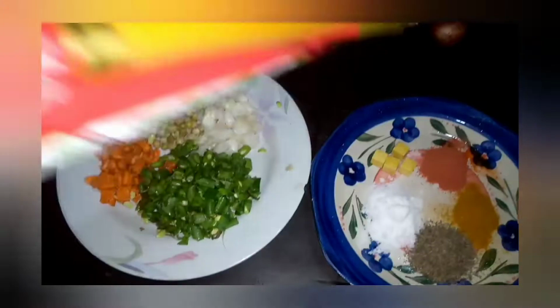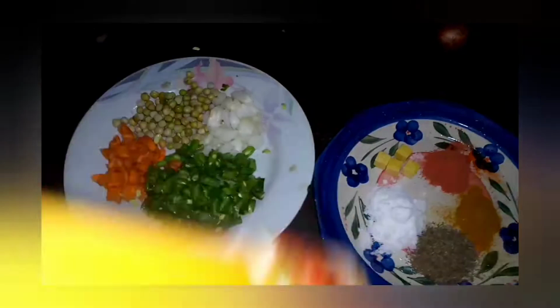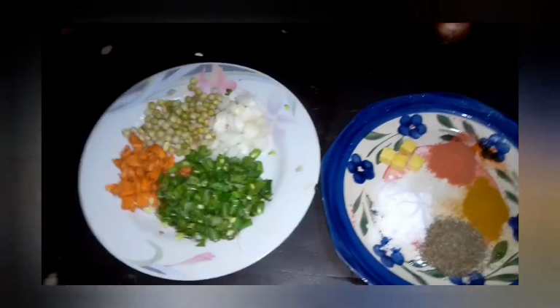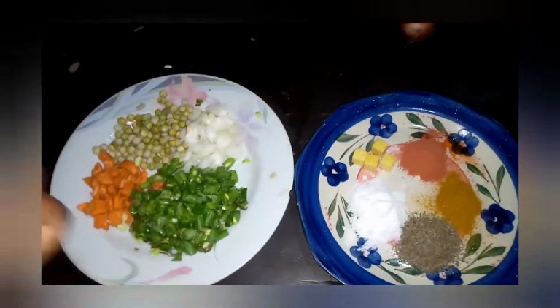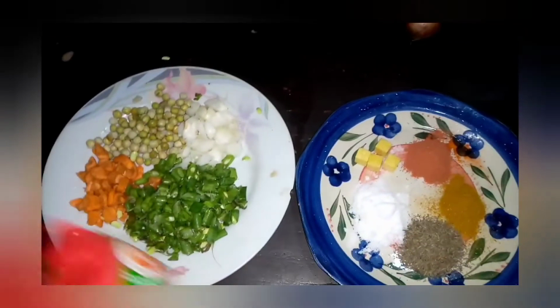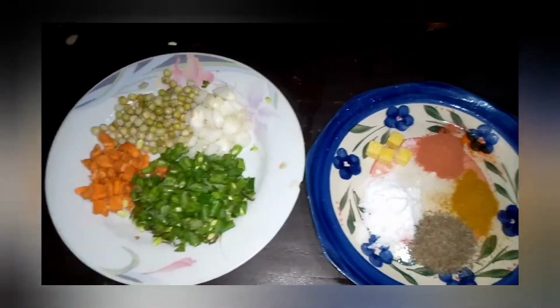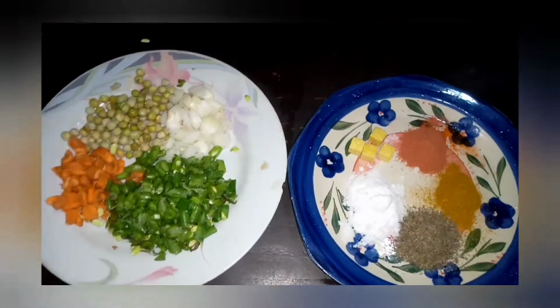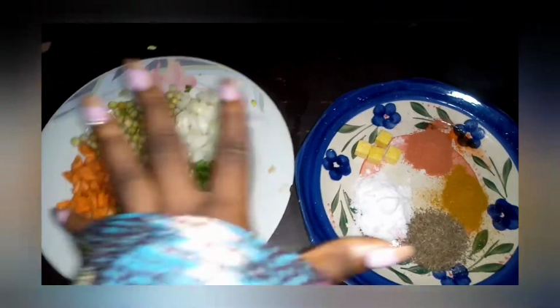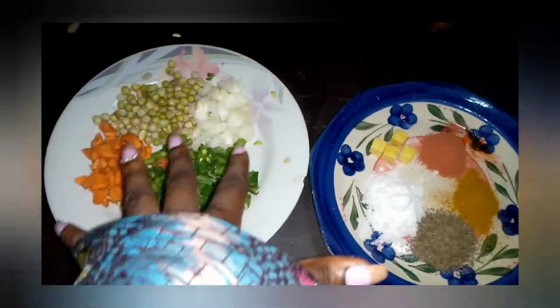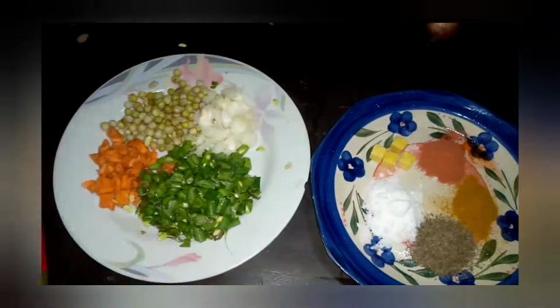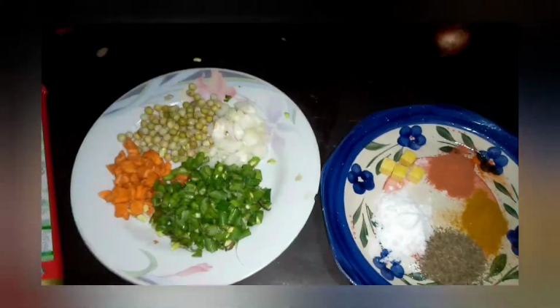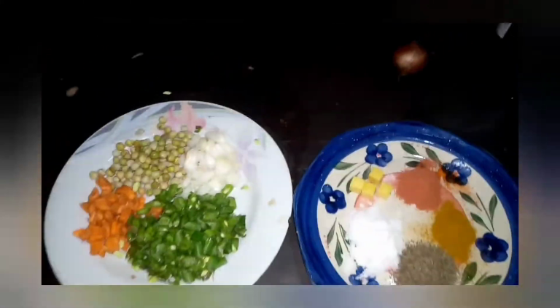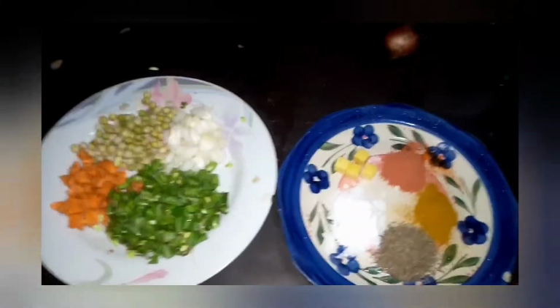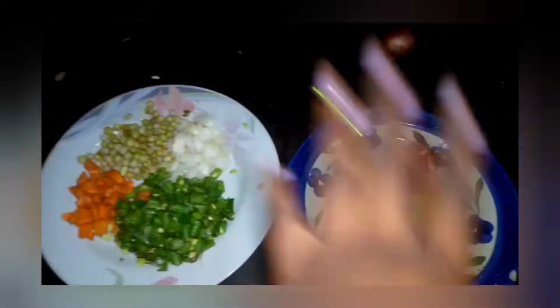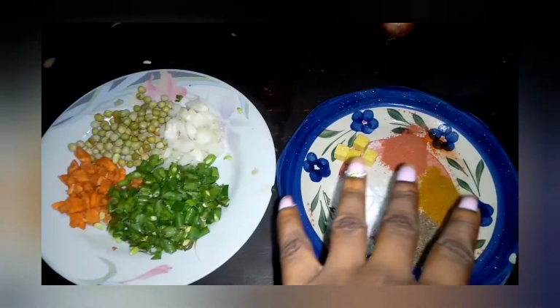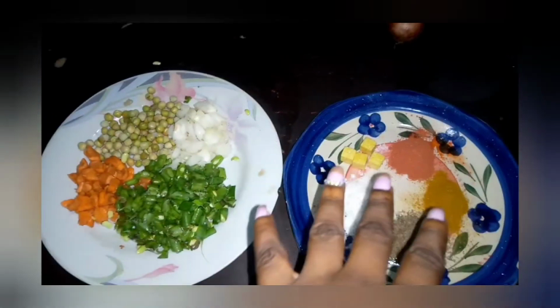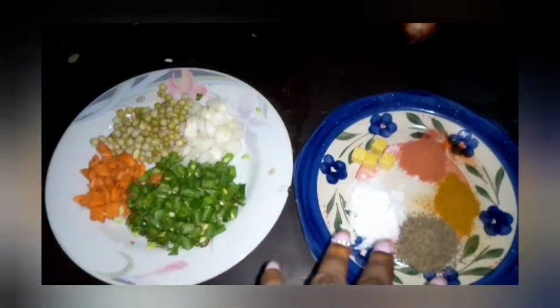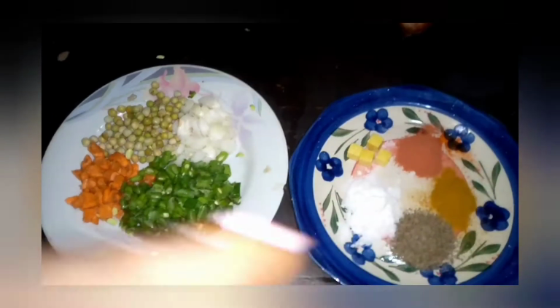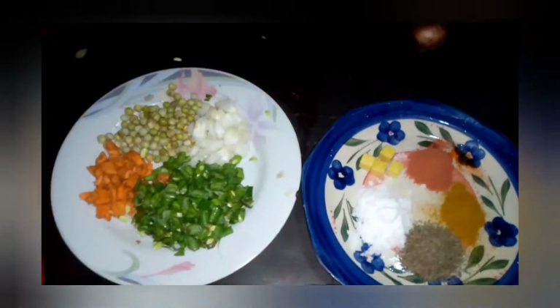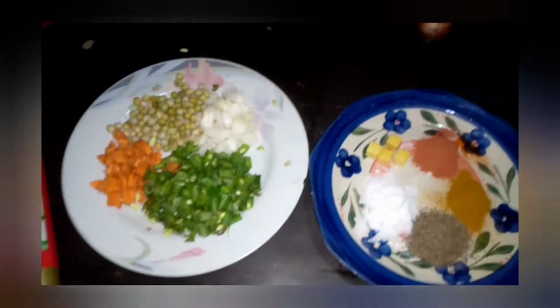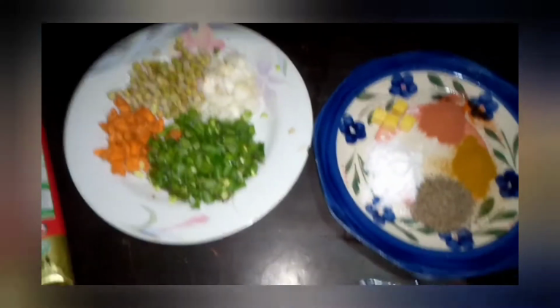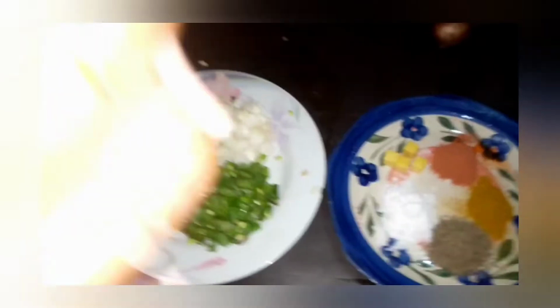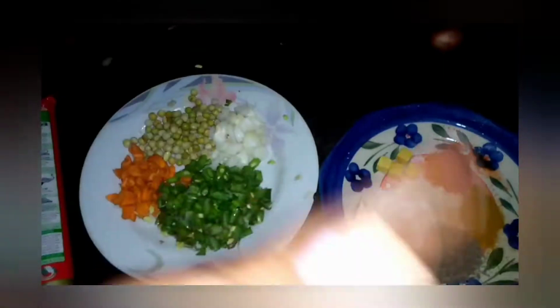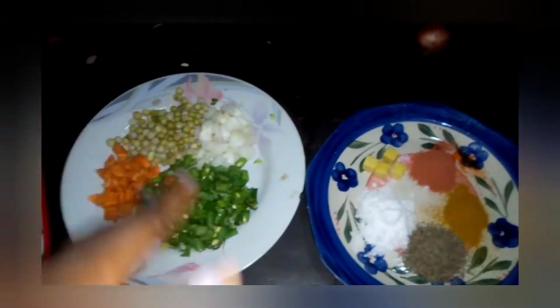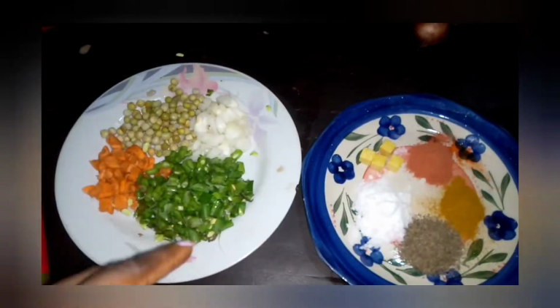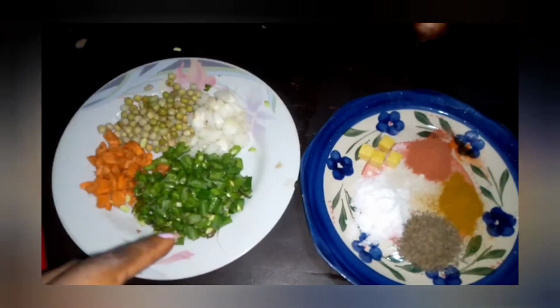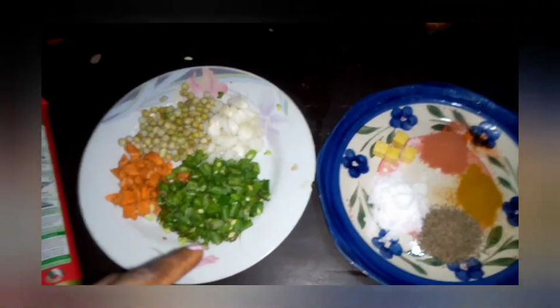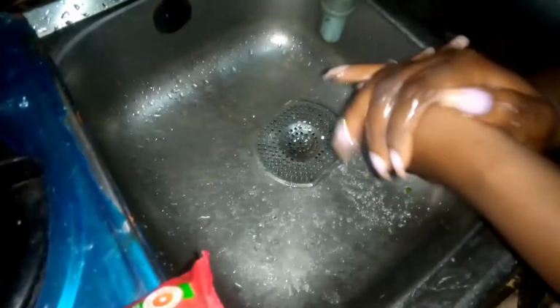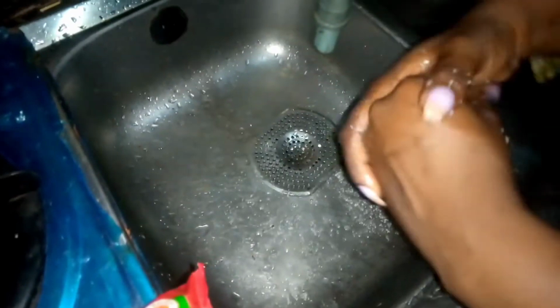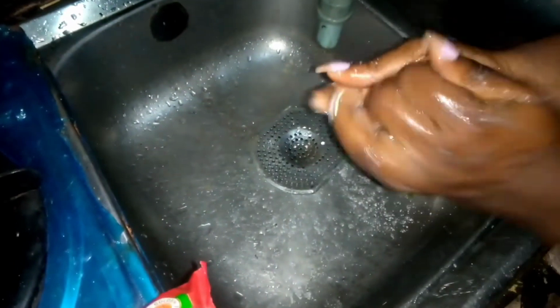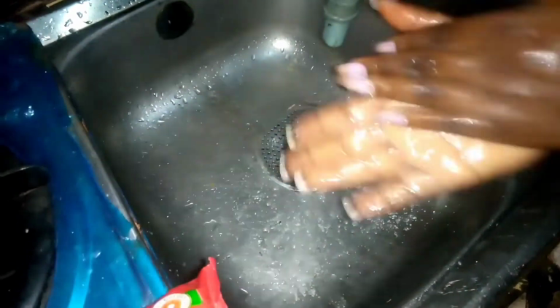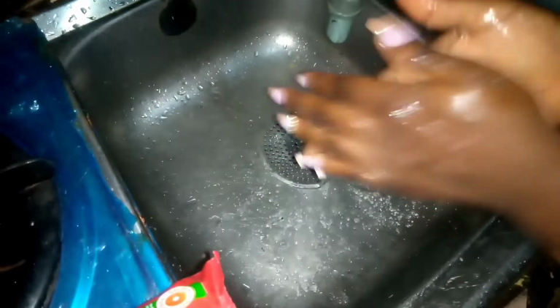So these are my ingredients — the vegetables I could lay my hands on — and these are my seasonings: basically salt, curry, thyme, and seasoning cubes.